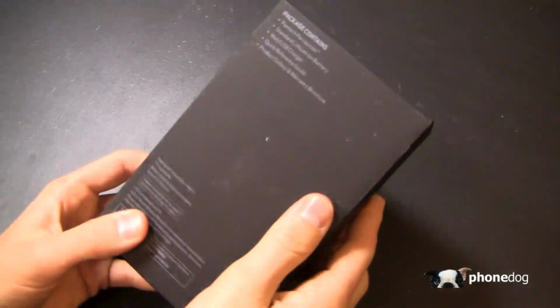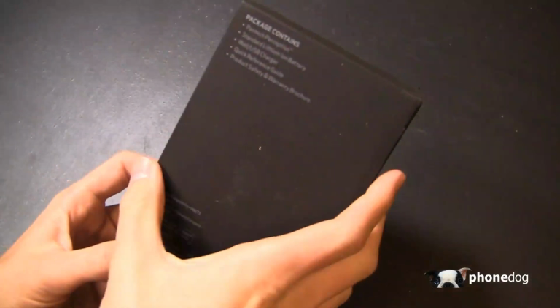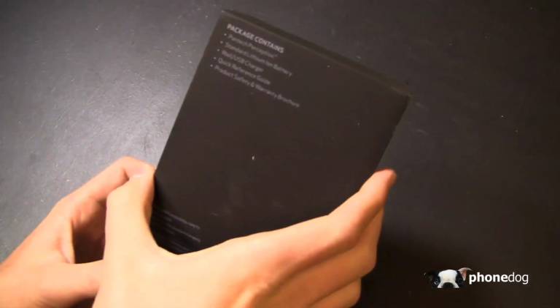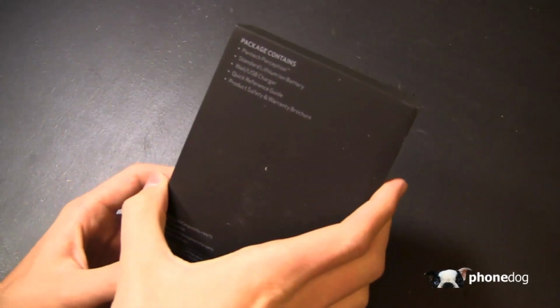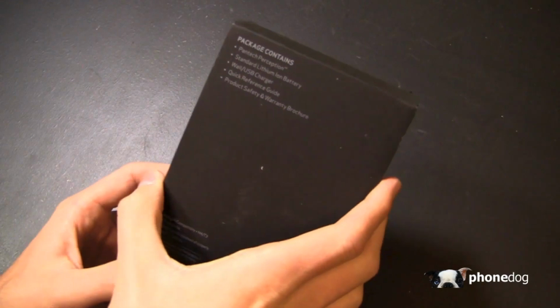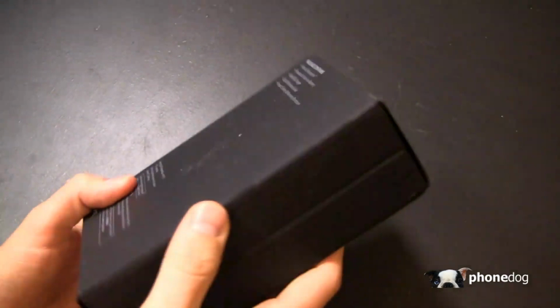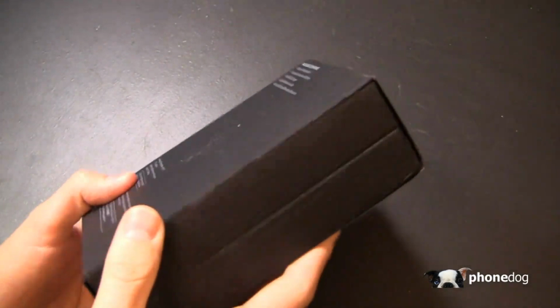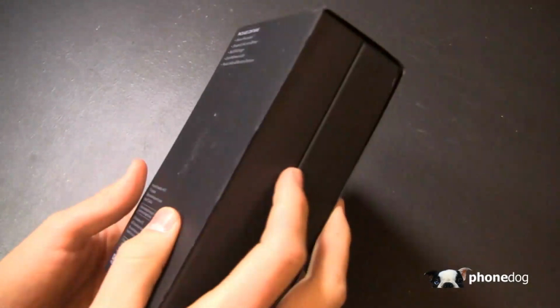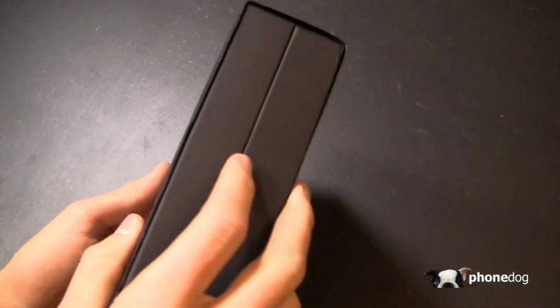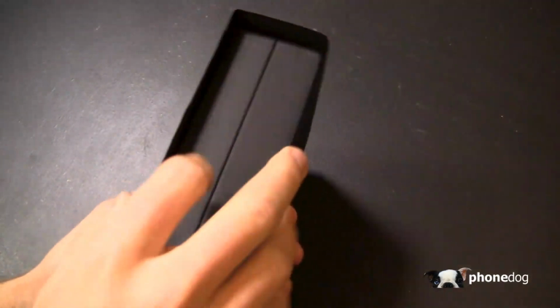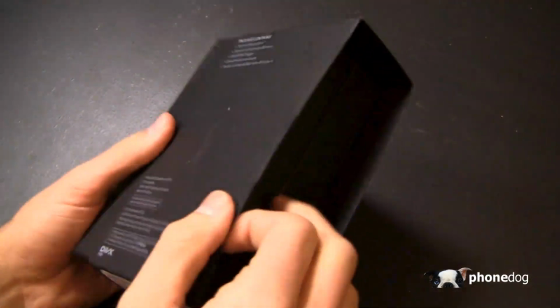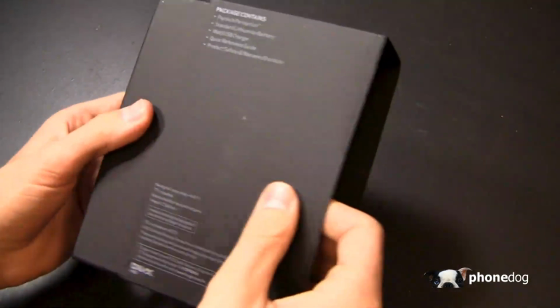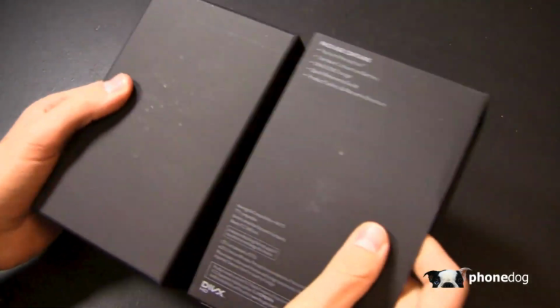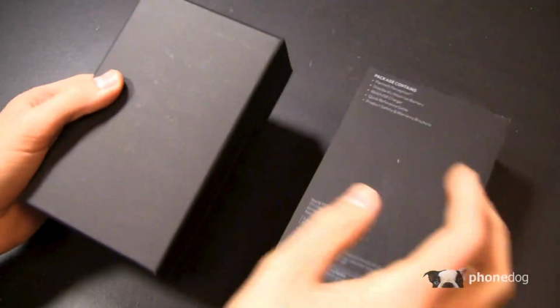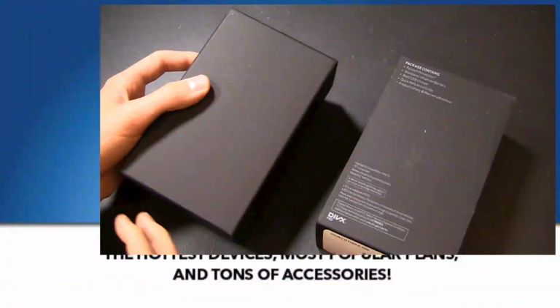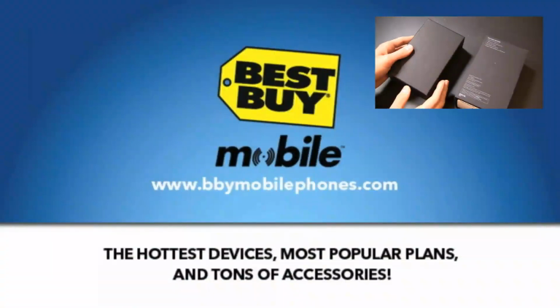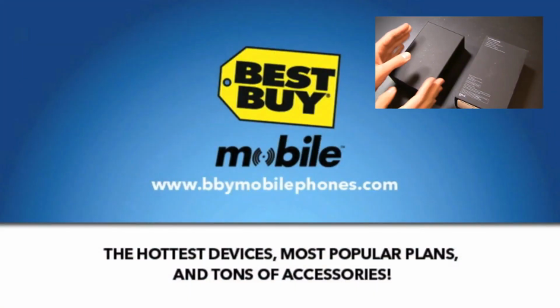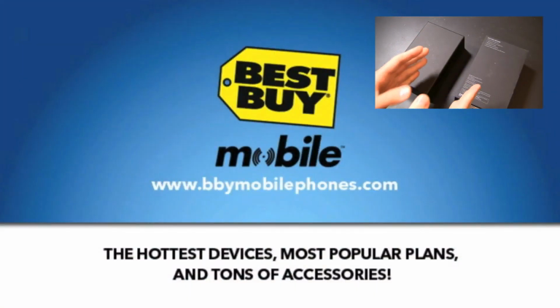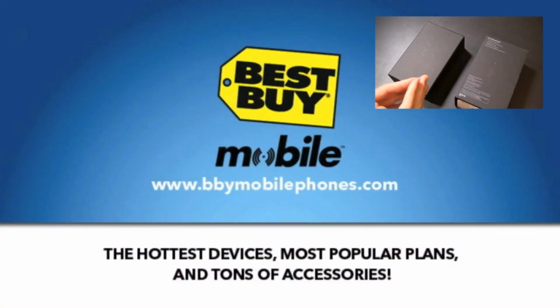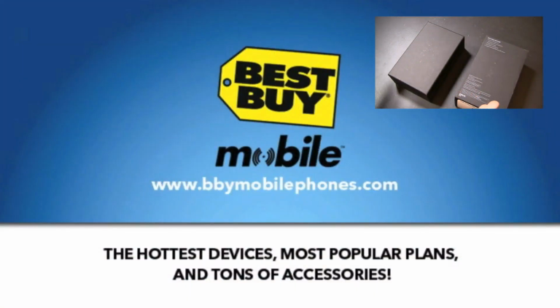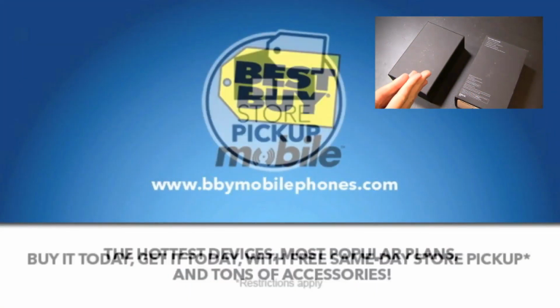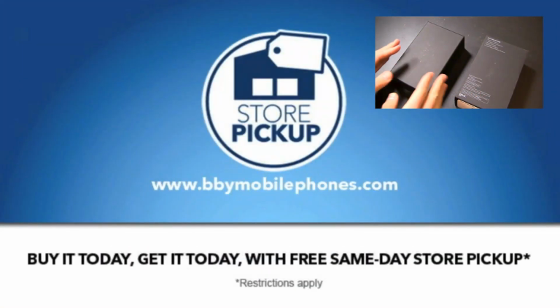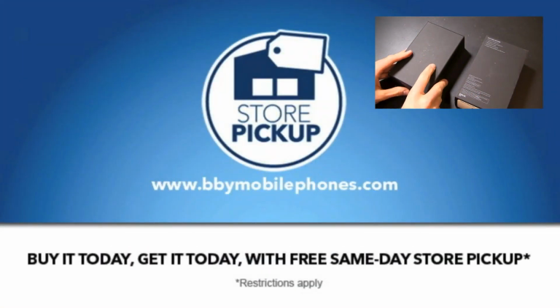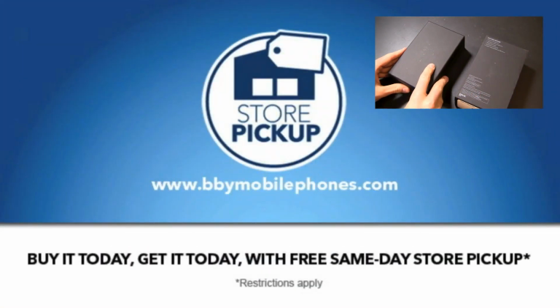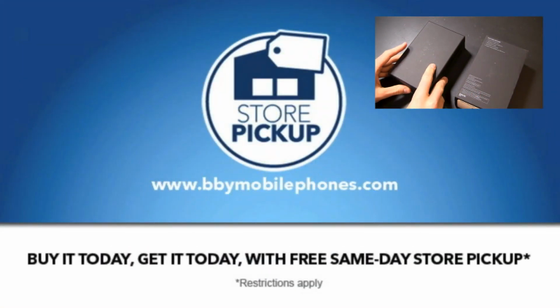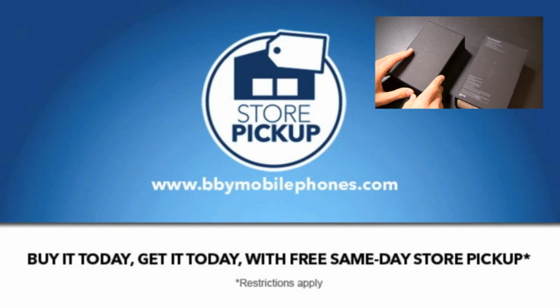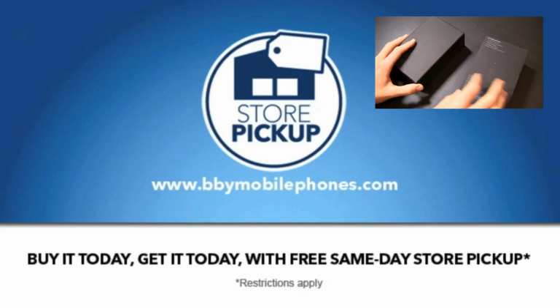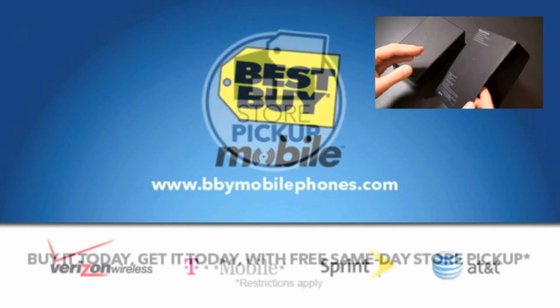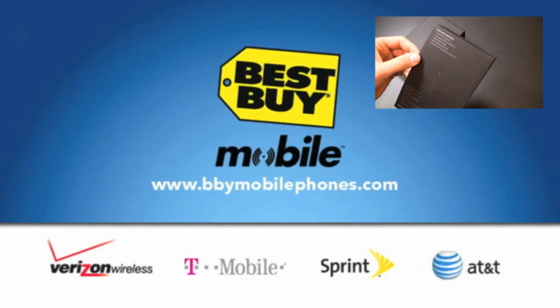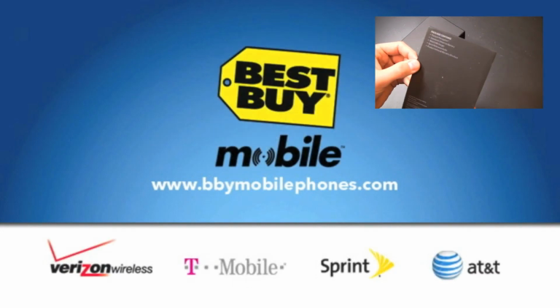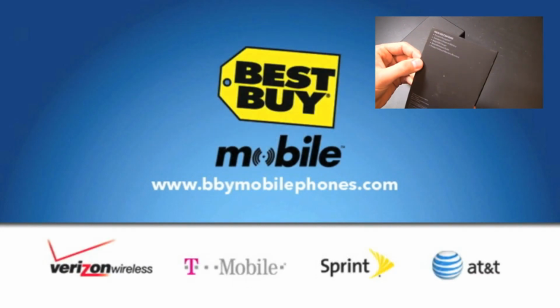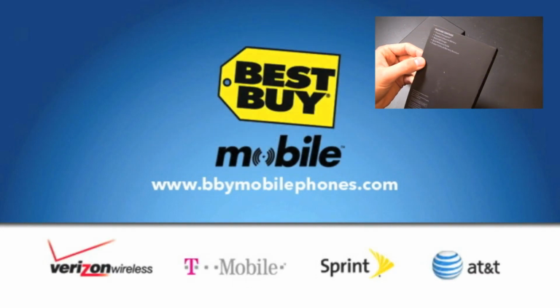Before we start too far into the unboxing, special thanks to our partners at Best Buy Mobile for giving us devices like this for use in our OnePaw Band giveaway game. When you walk into that Best Buy store to get your Perception or whatever device you decide to go with, you'll walk out working — they'll get your email, contacts, web and all that good stuff set up and ready to go.